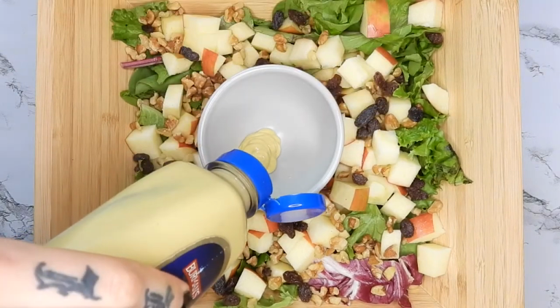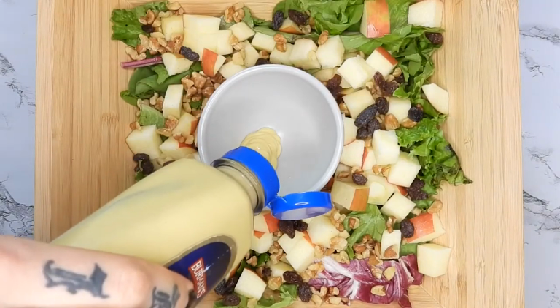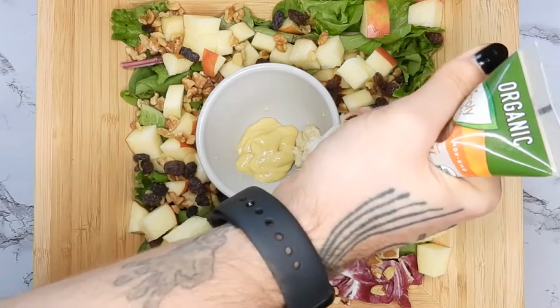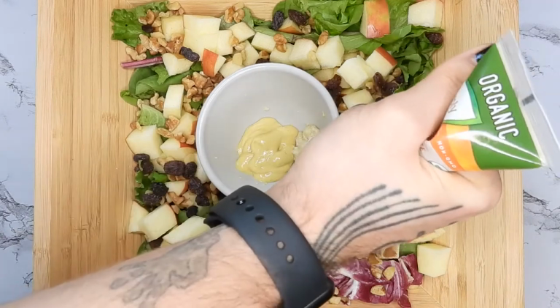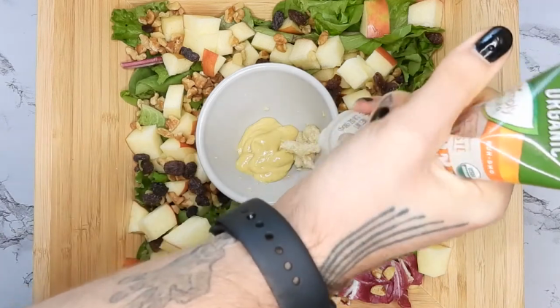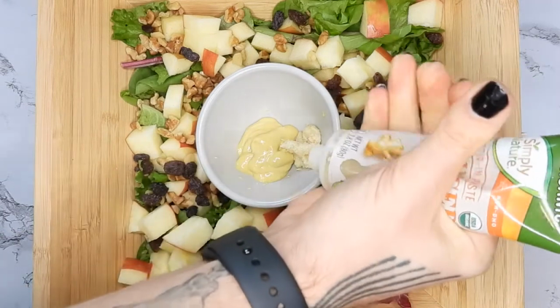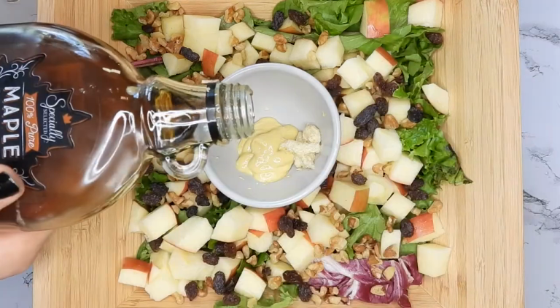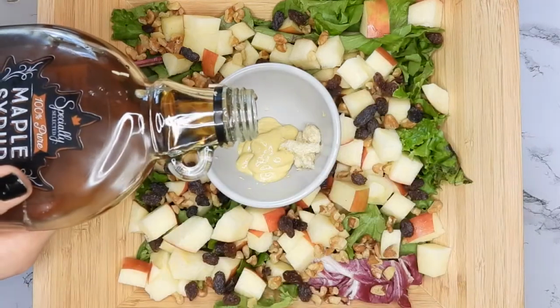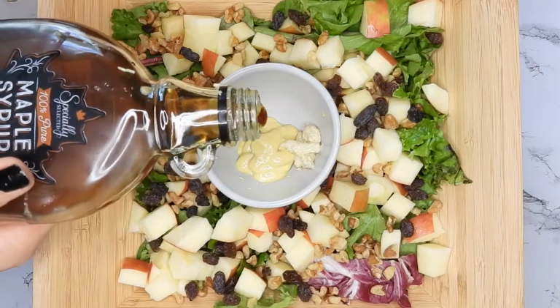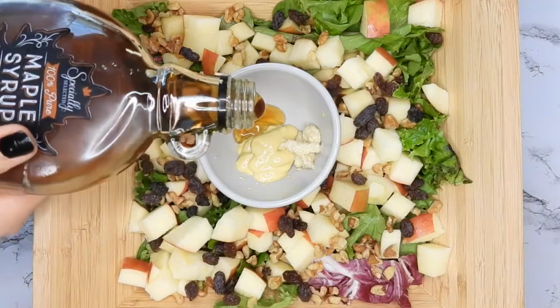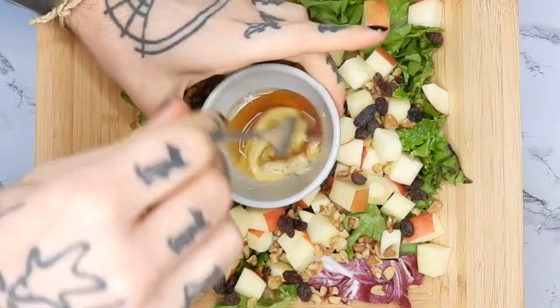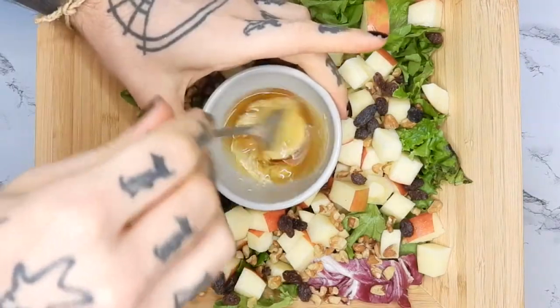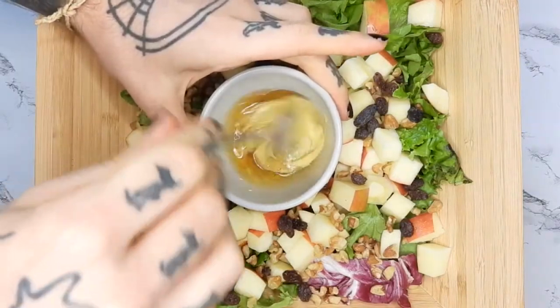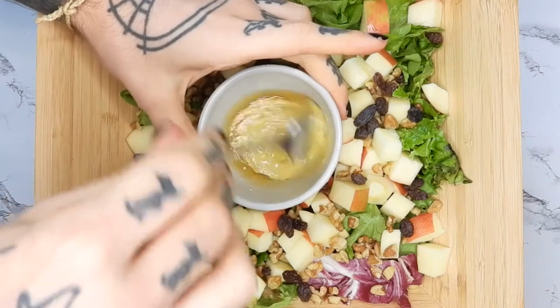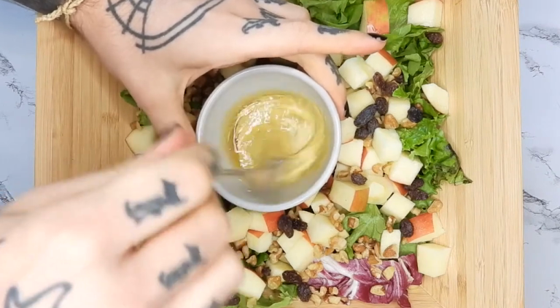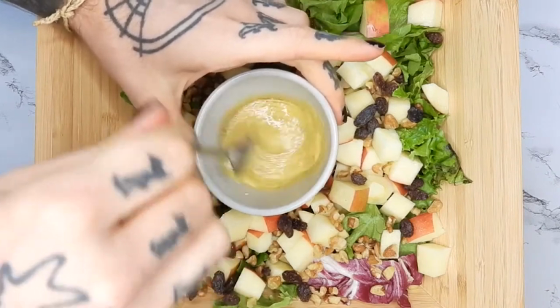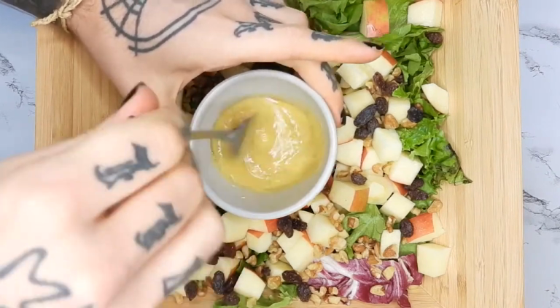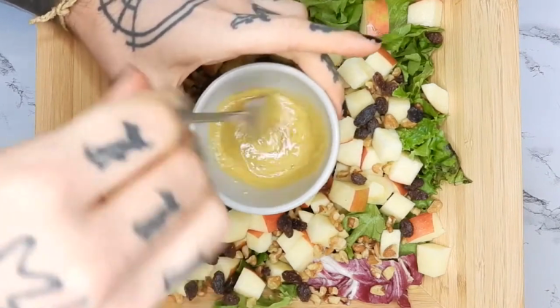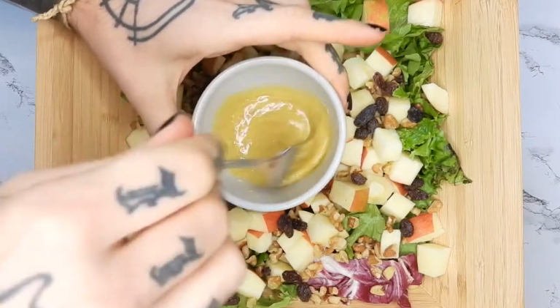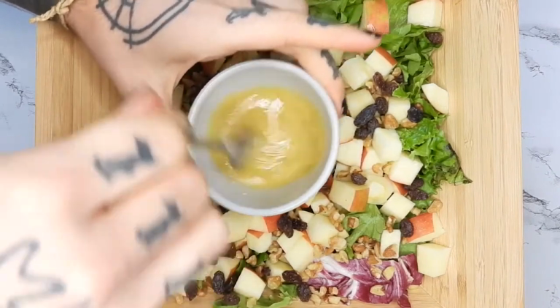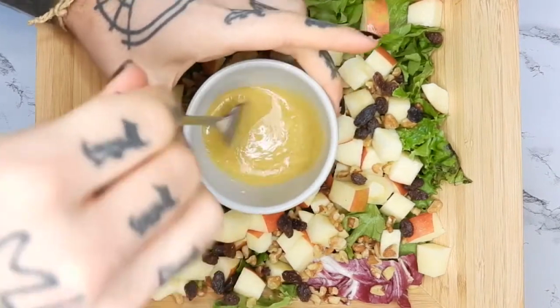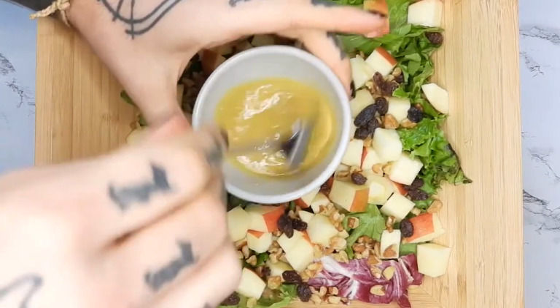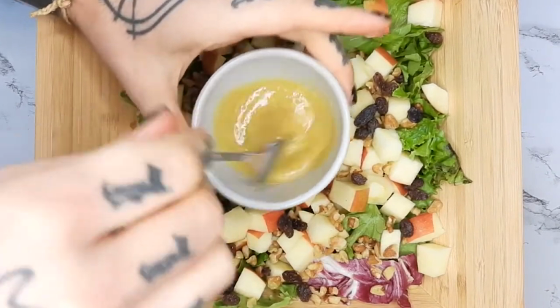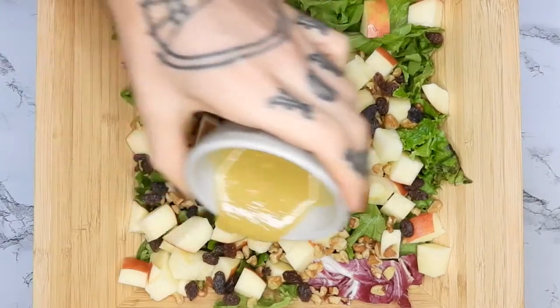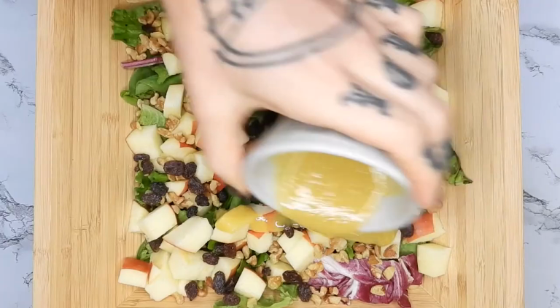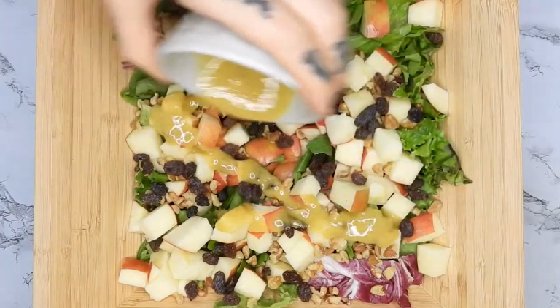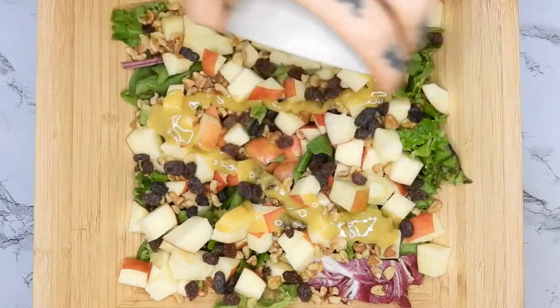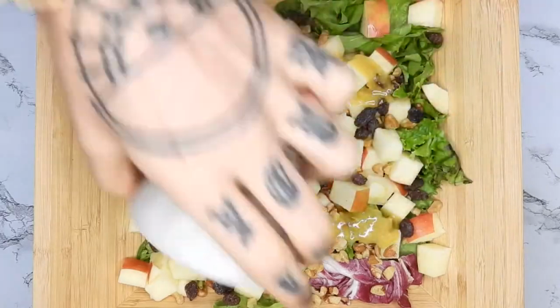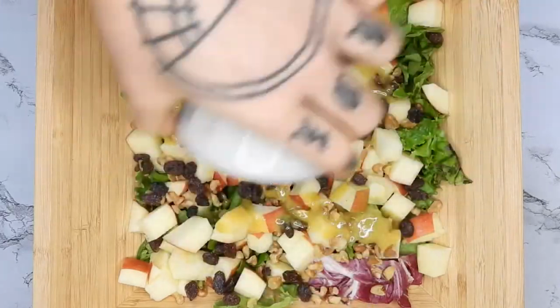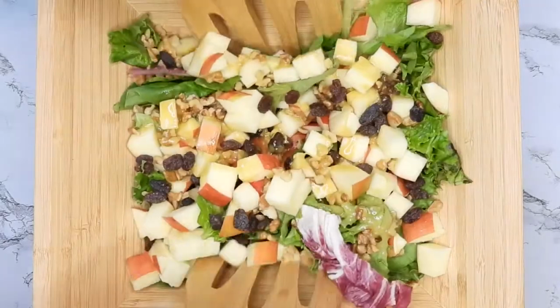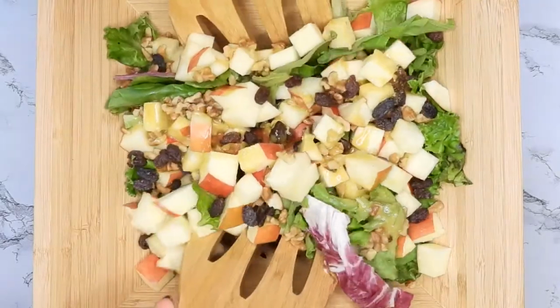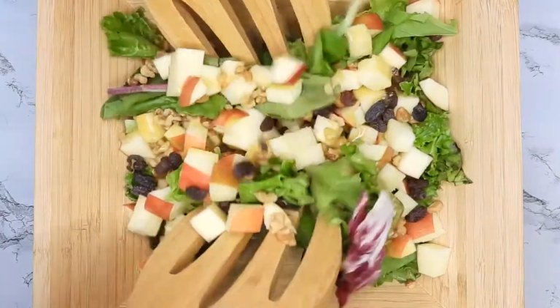For the dressing, I like to go a little tangy, spicy, sweet, savory, and salty. This one is kind of like a spicier honey mustard with Dijon mustard, maple syrup, and ginger. Another favorite of mine is almond butter, ginger, and liquid aminos.